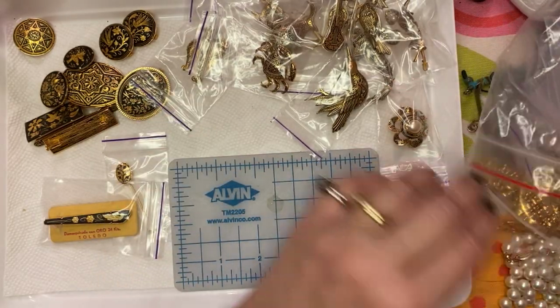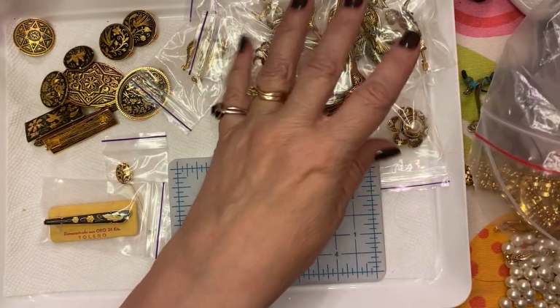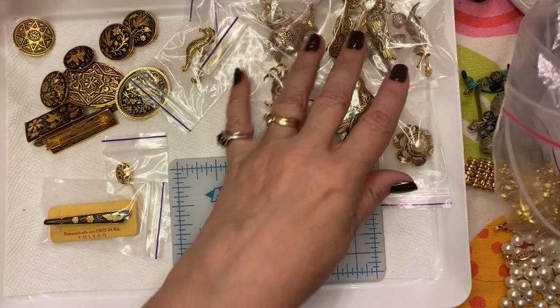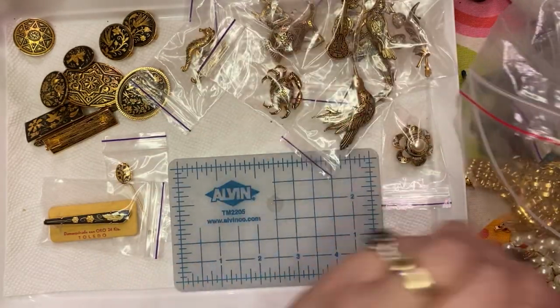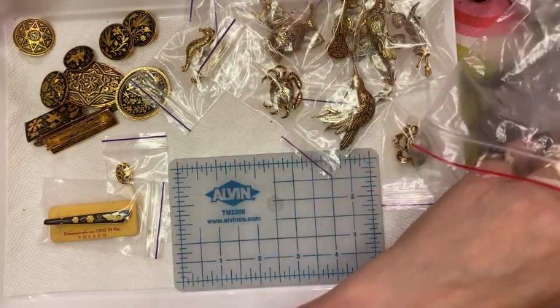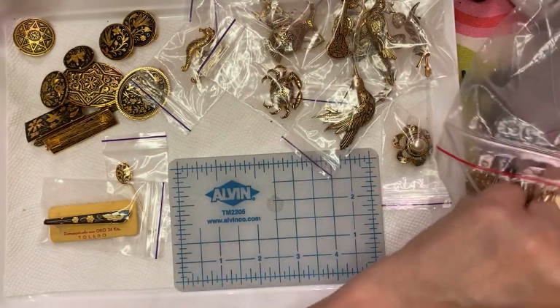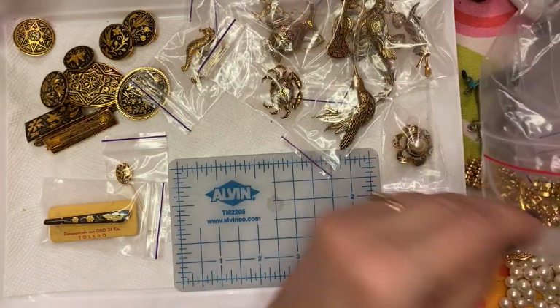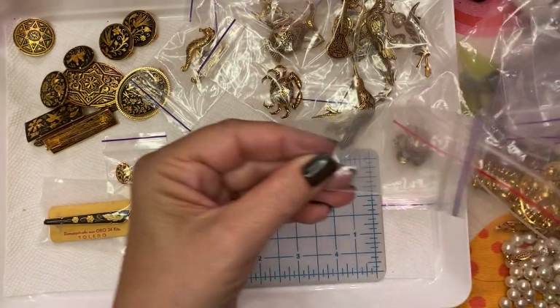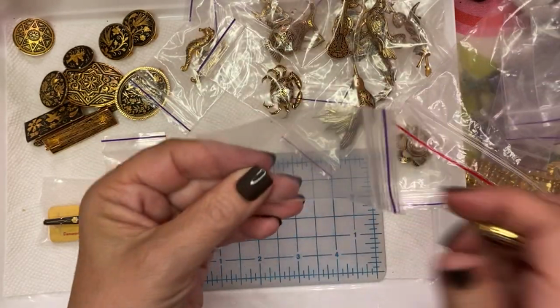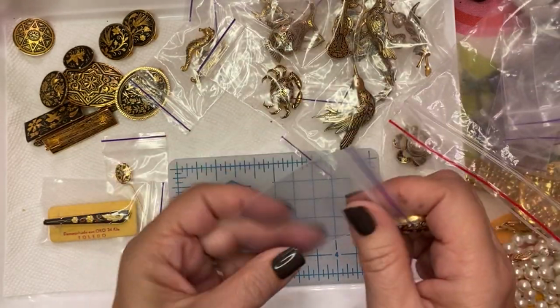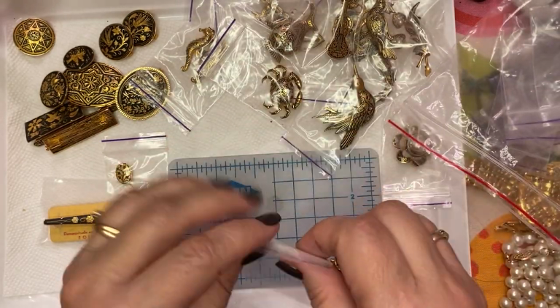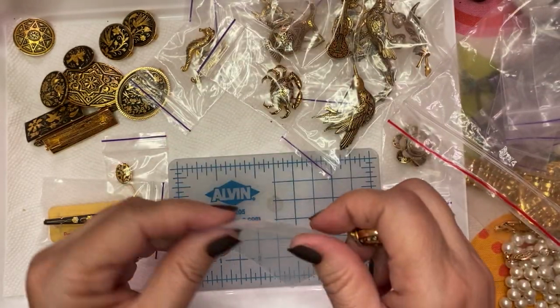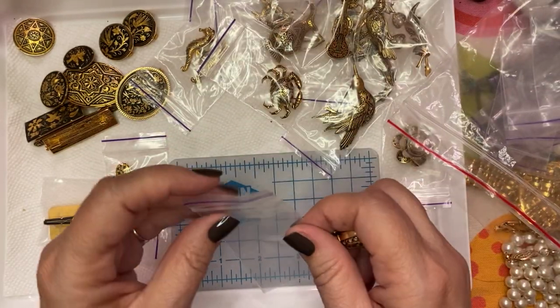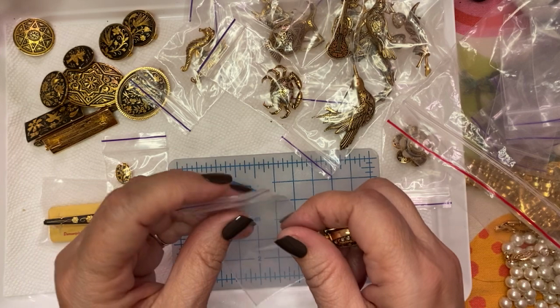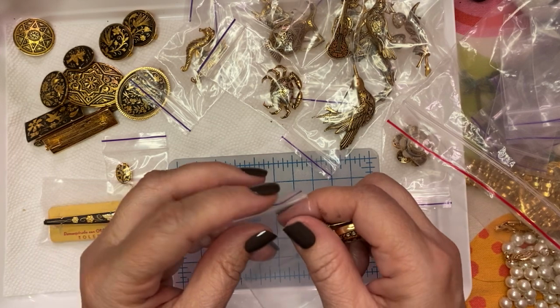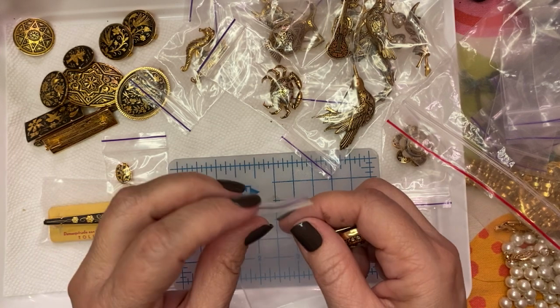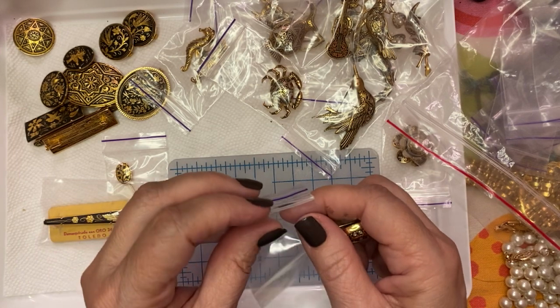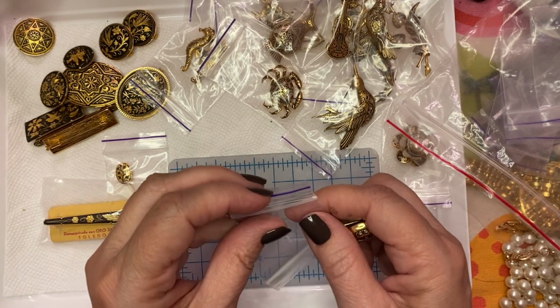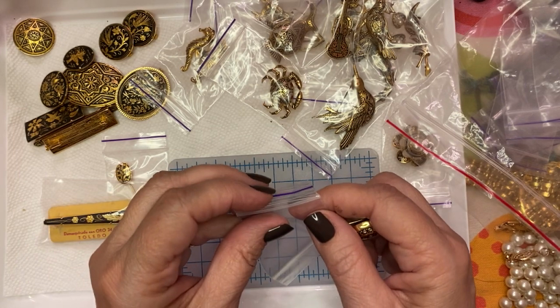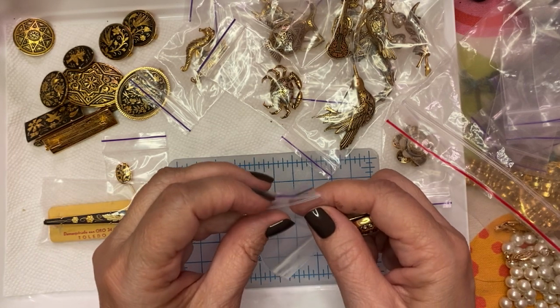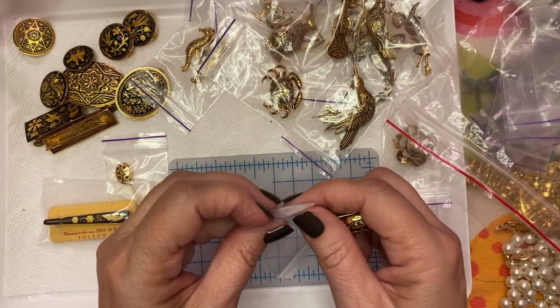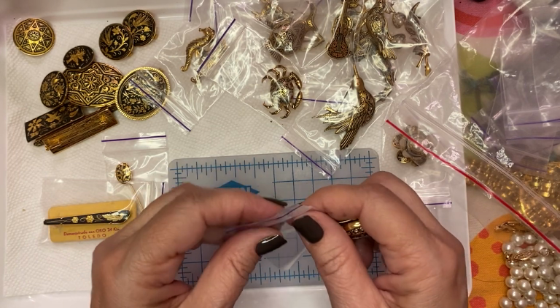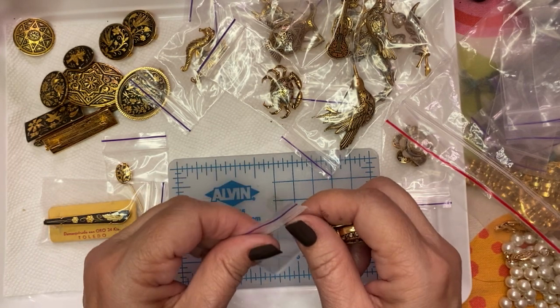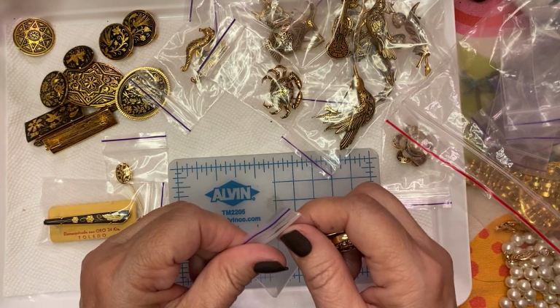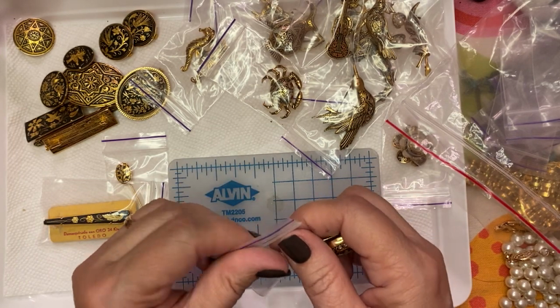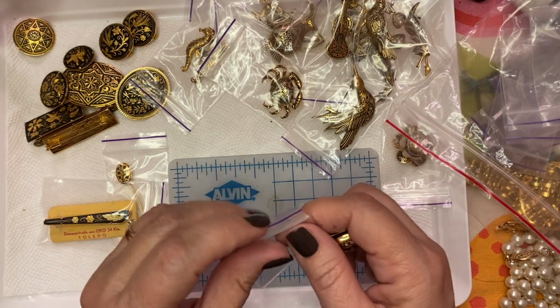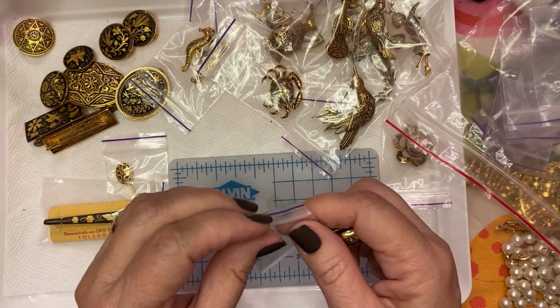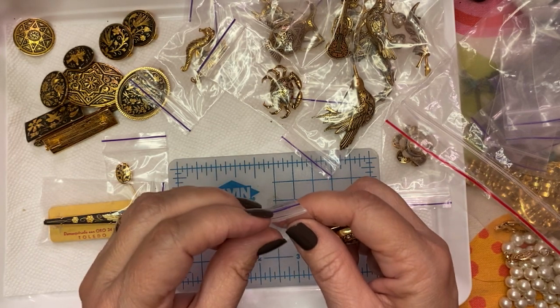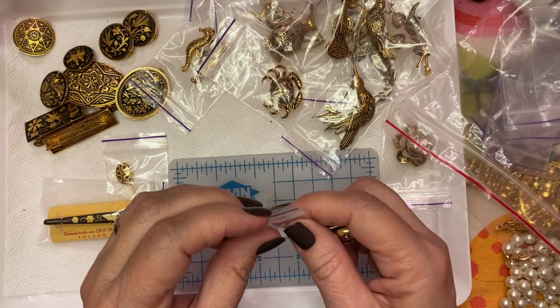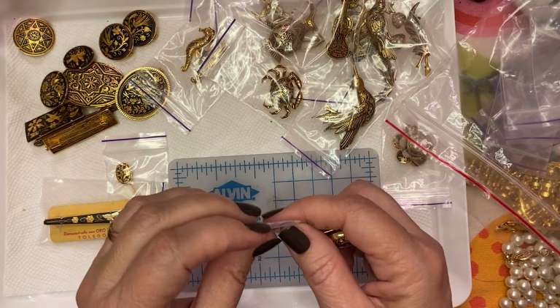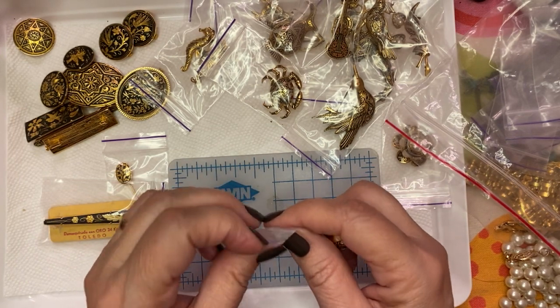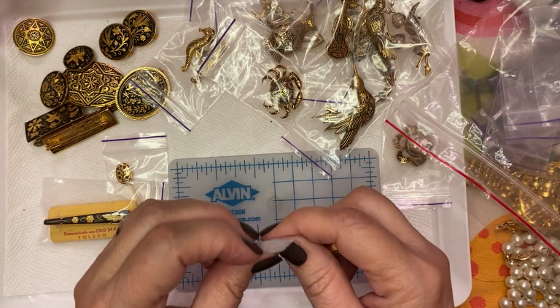If you end up at the end with only four items, we can wait till the next Domicene show and combine it — not to worry.